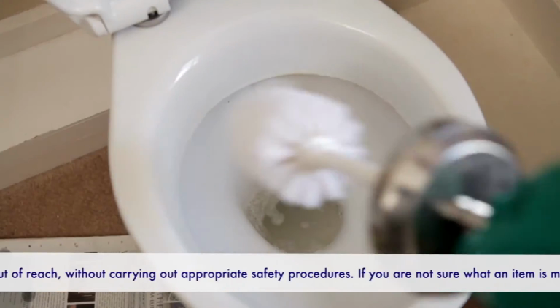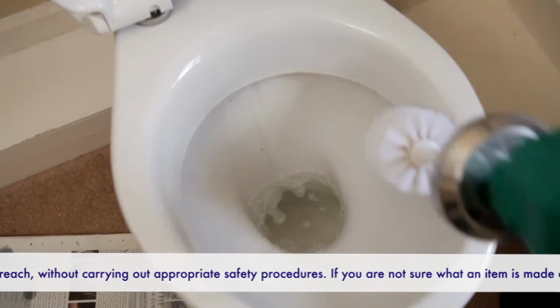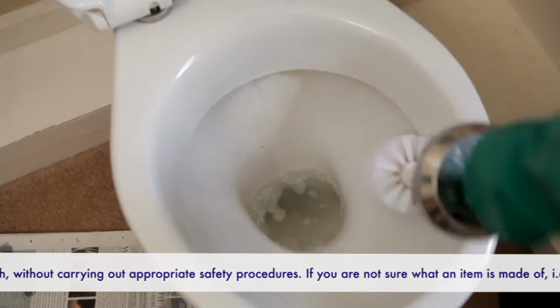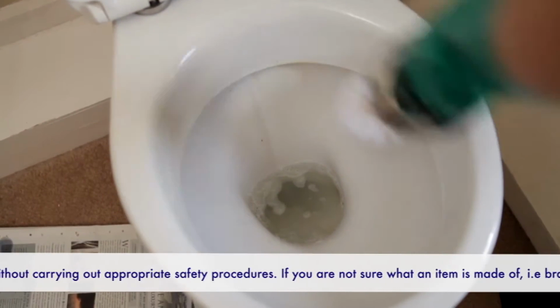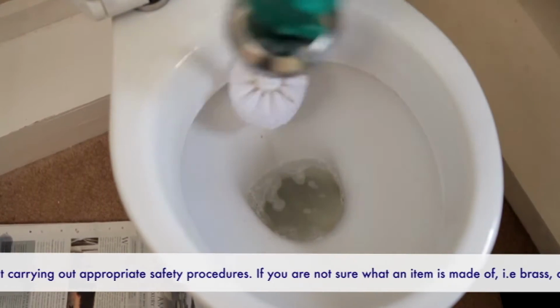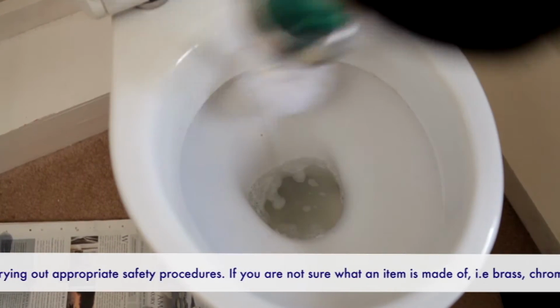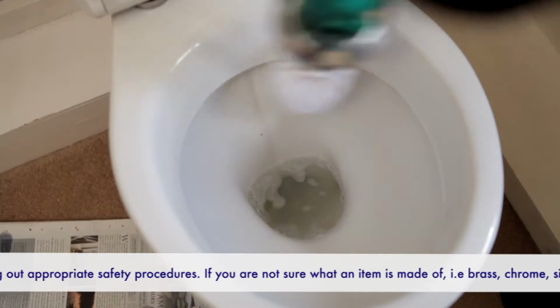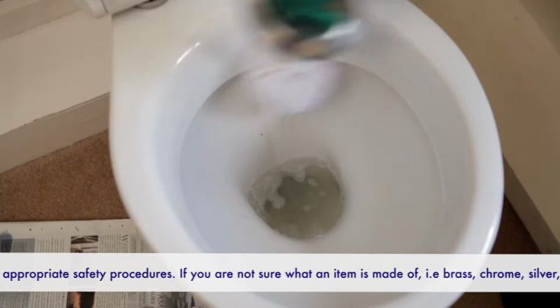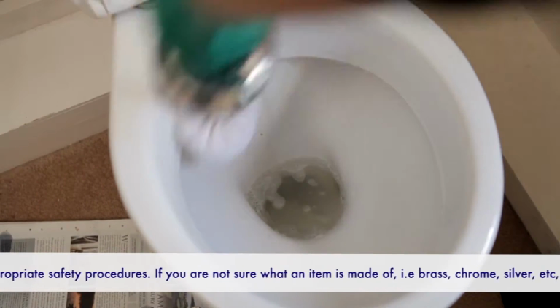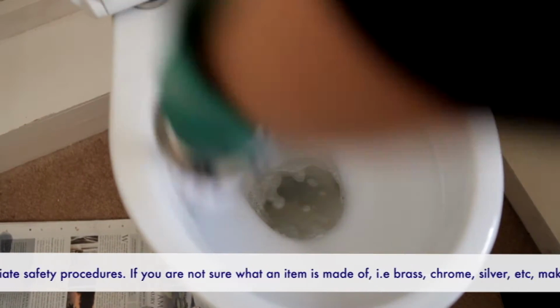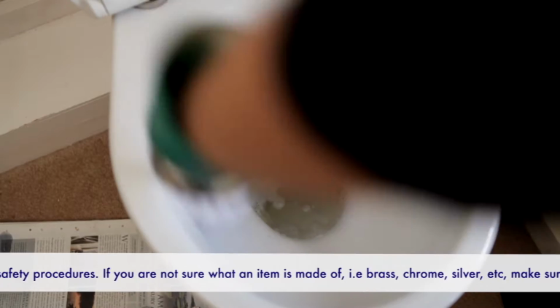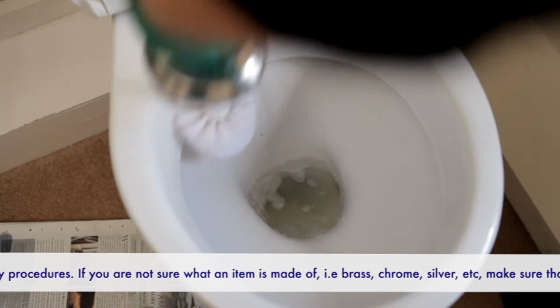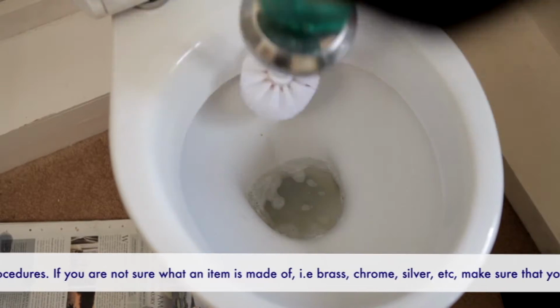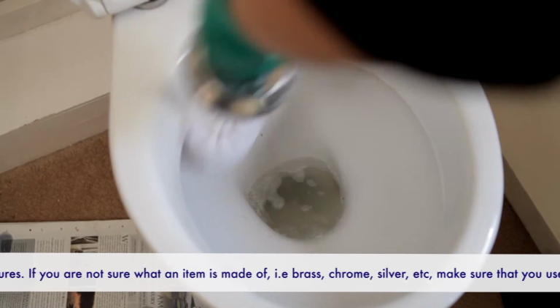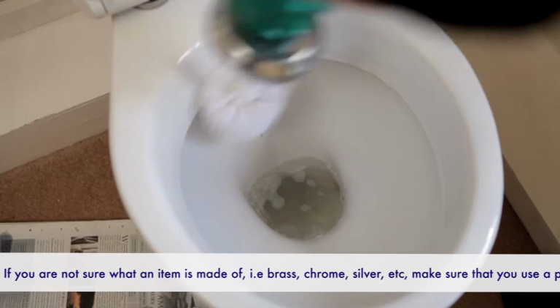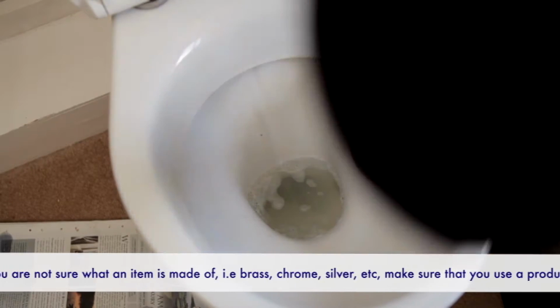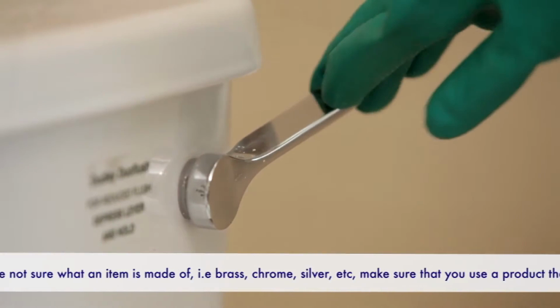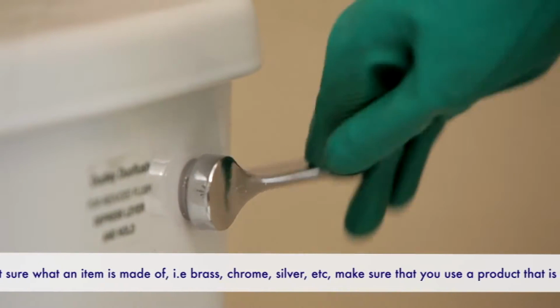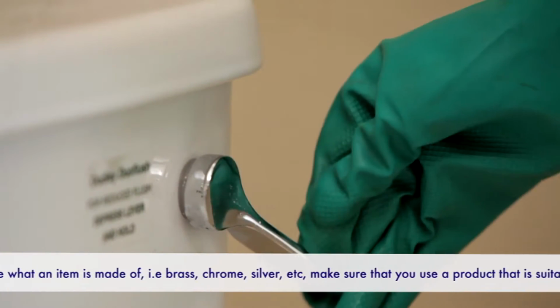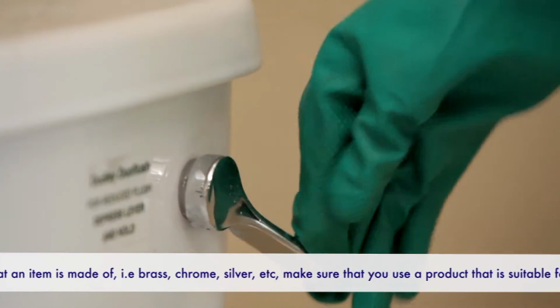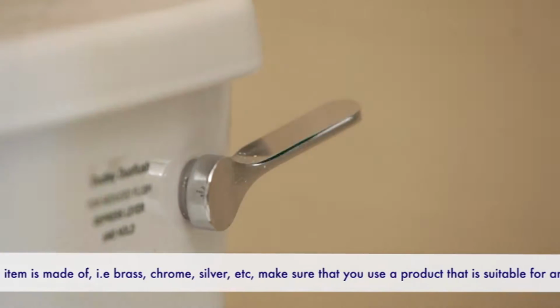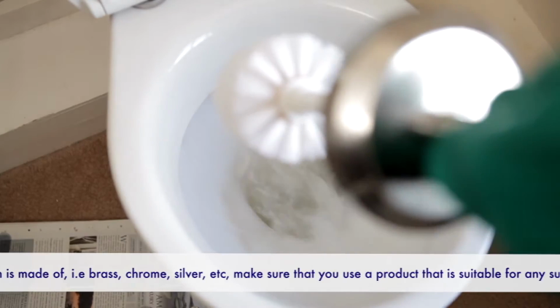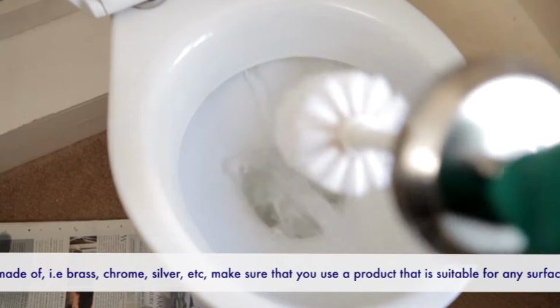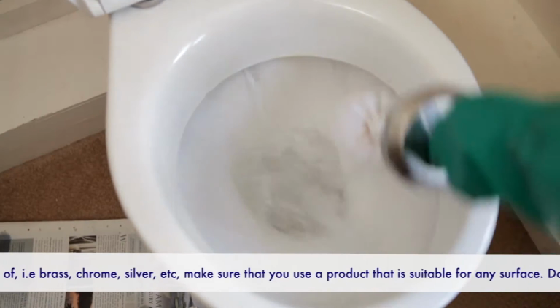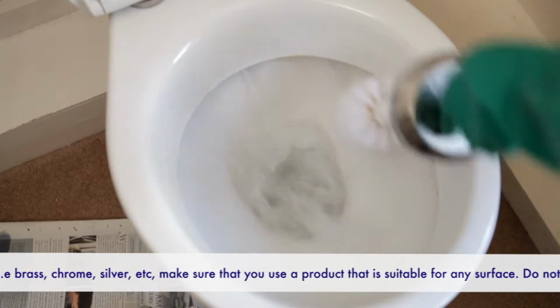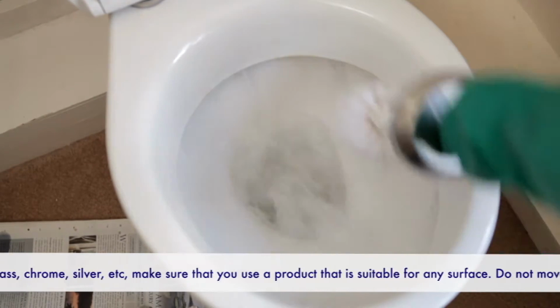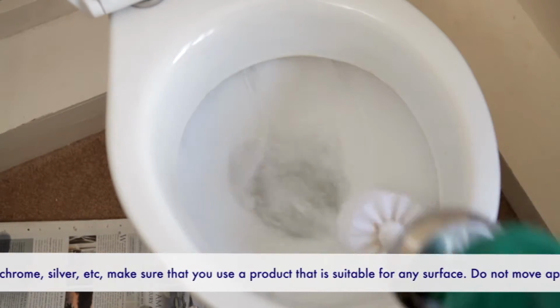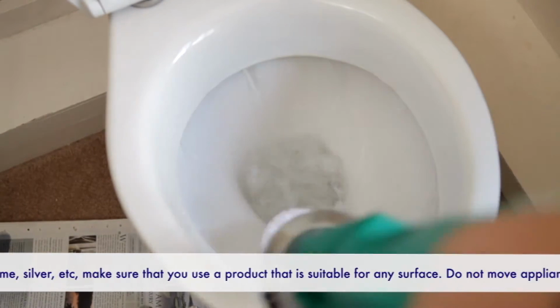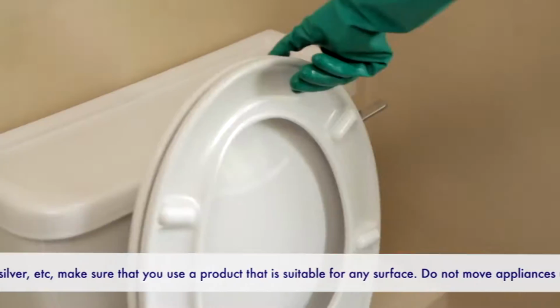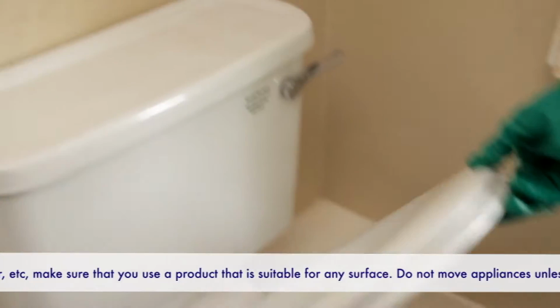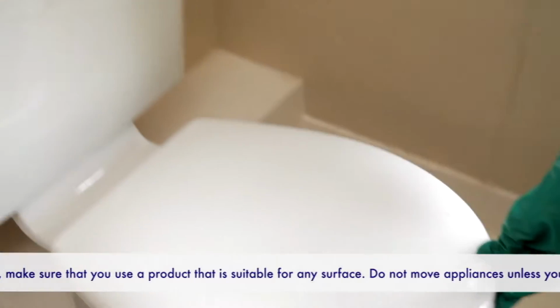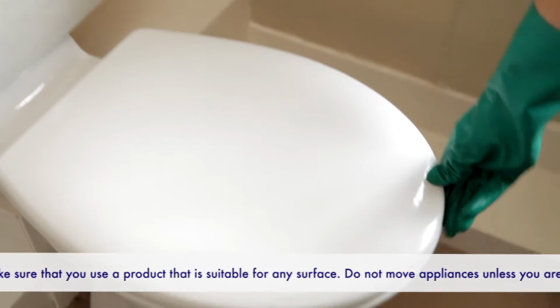Go back to the bowl and scrub thoroughly with a stiff toilet brush. Clean thoroughly under the rim too. Rinse by flushing the toilet and continue to scrub as it flushes. Repeat these stages until all stubborn stains have been removed.